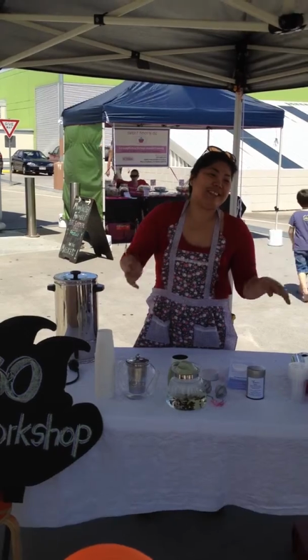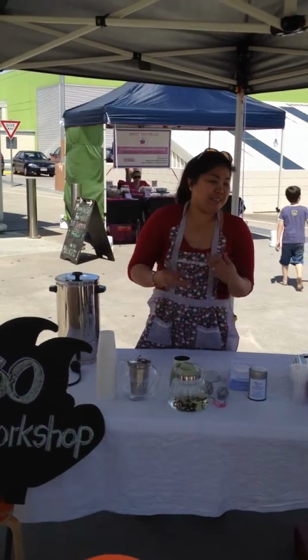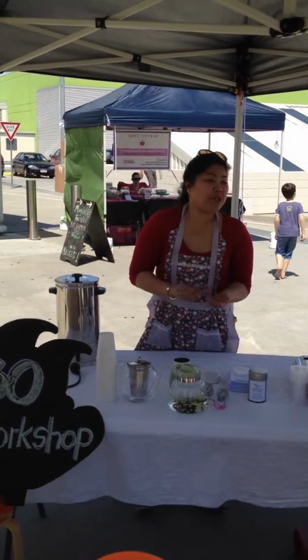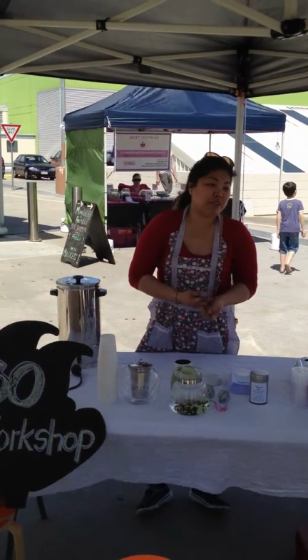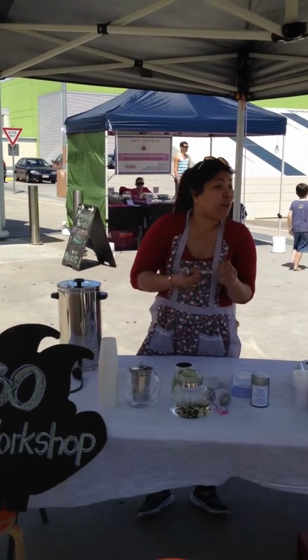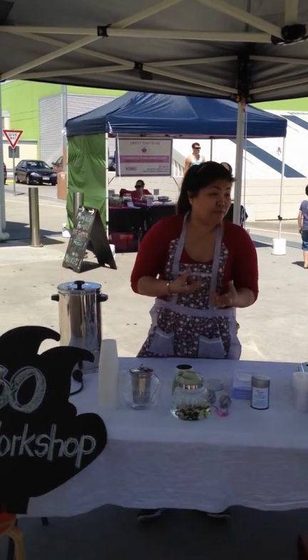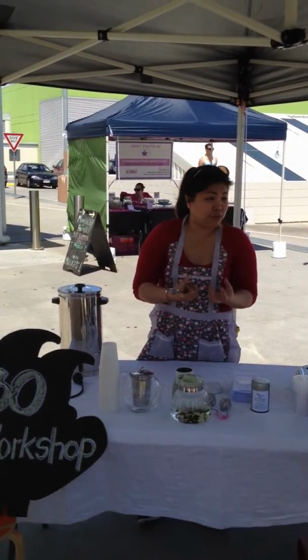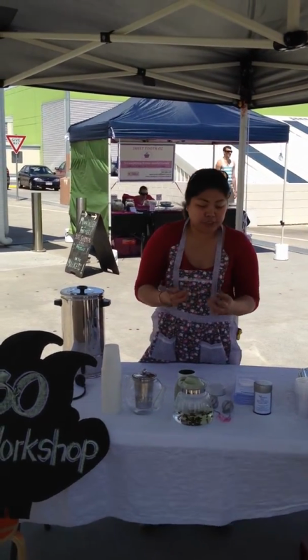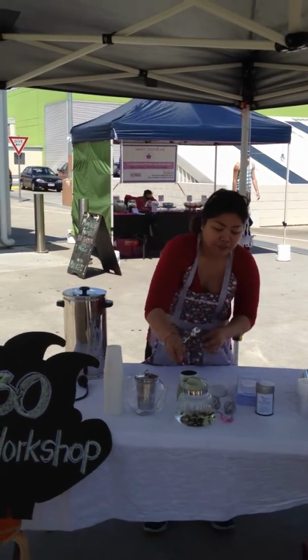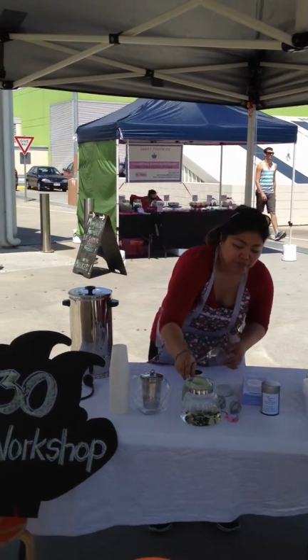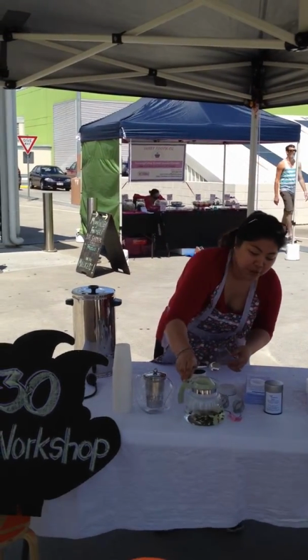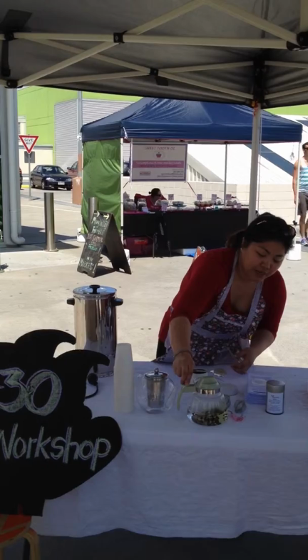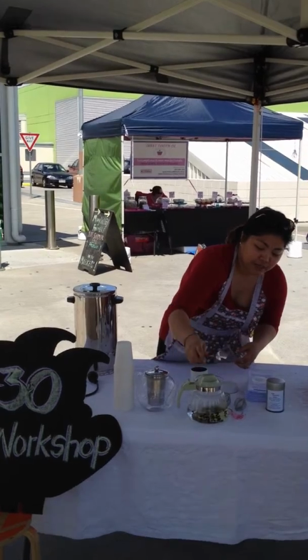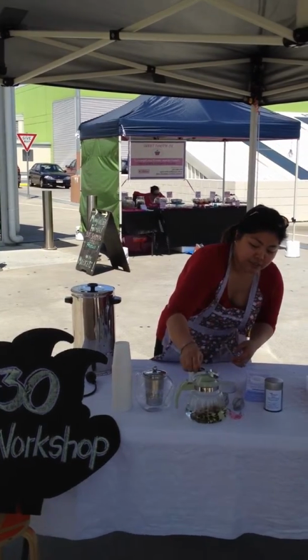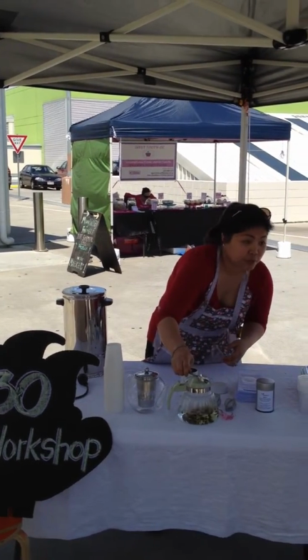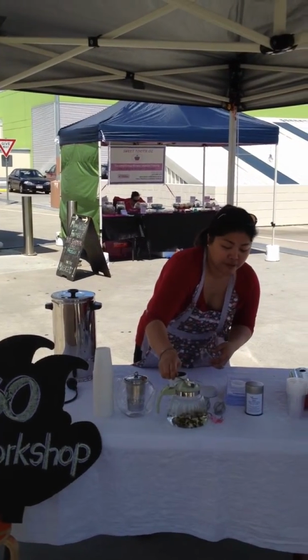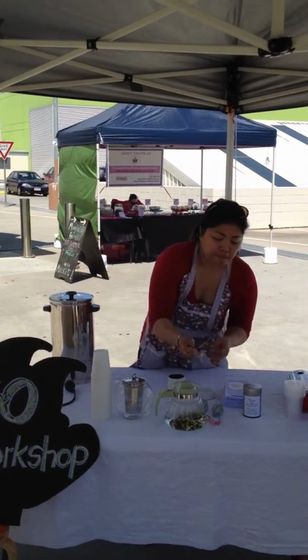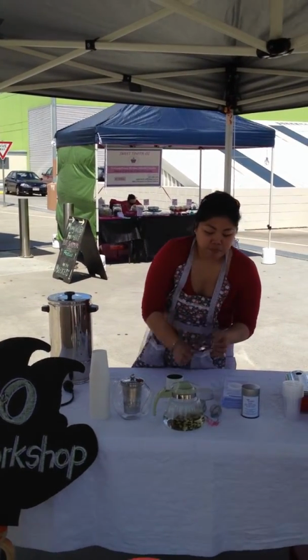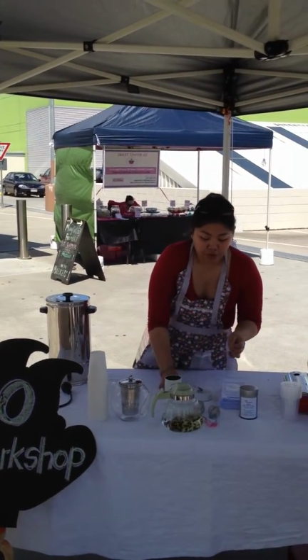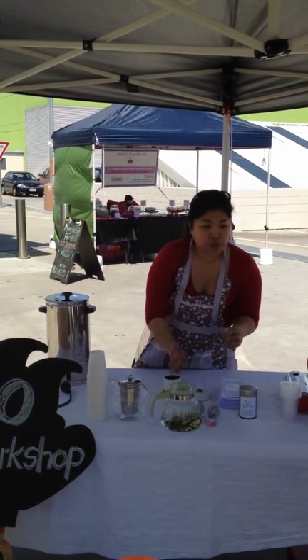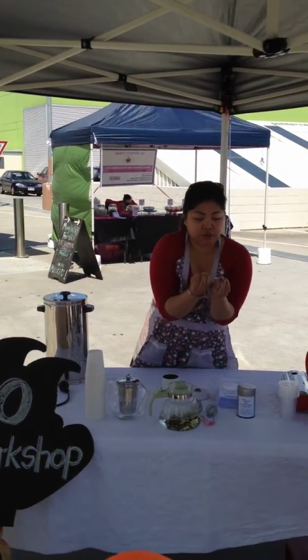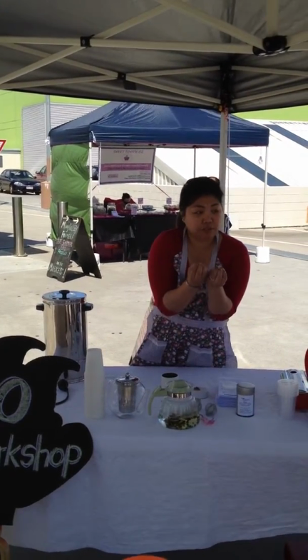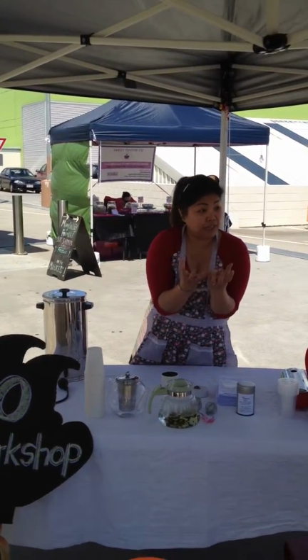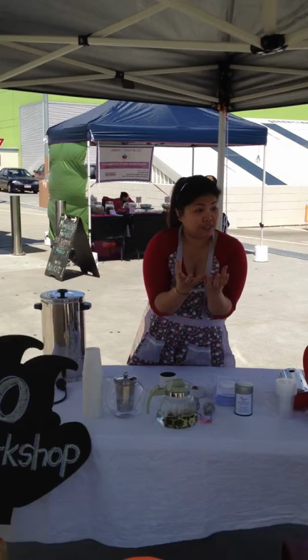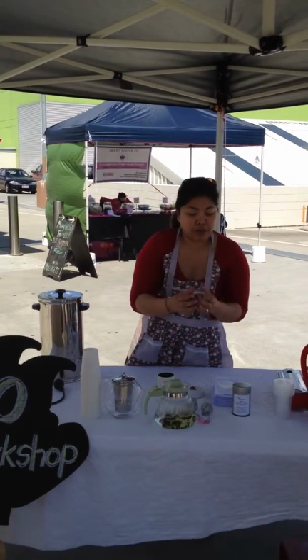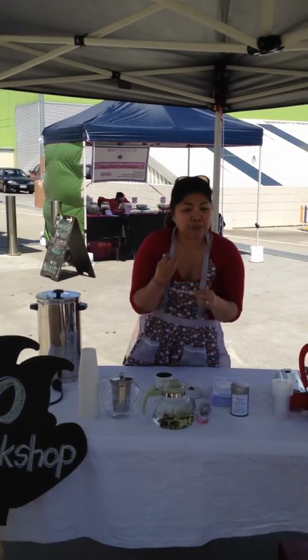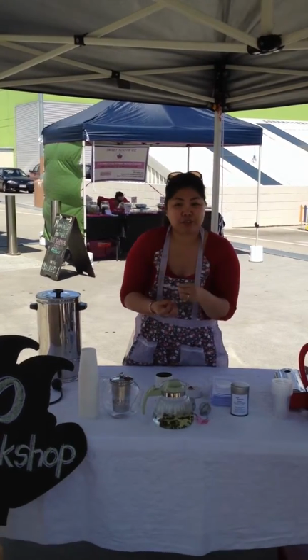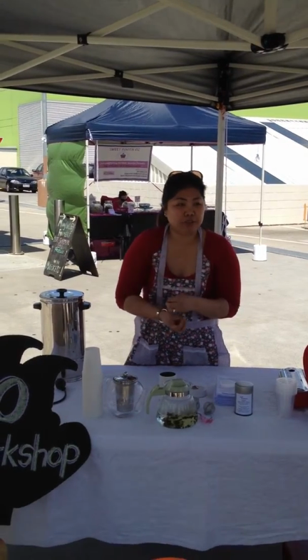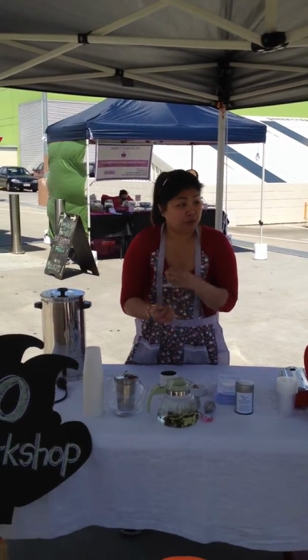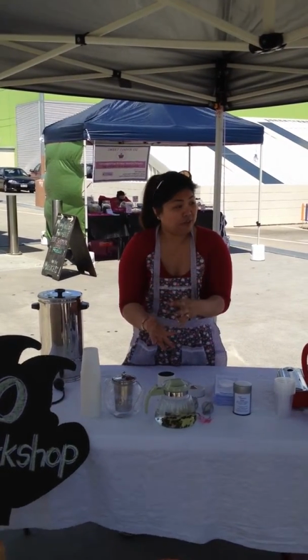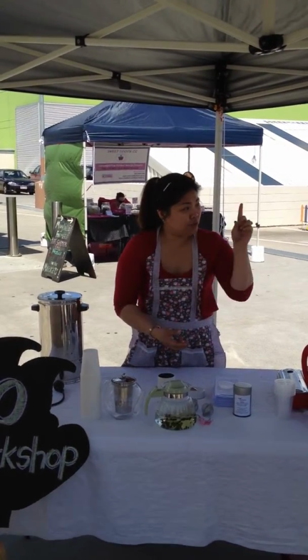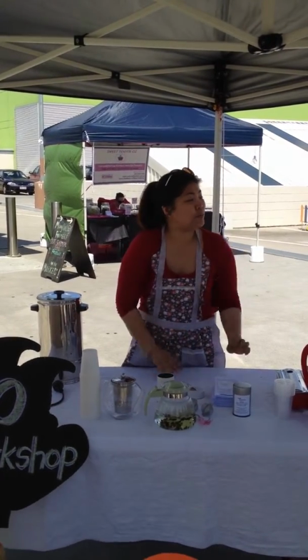So I just put a teaspoon in there, and oolong usually grows into full leaves. A lot of people are tempted to put a lot more because it looks quite small as a teaspoon.